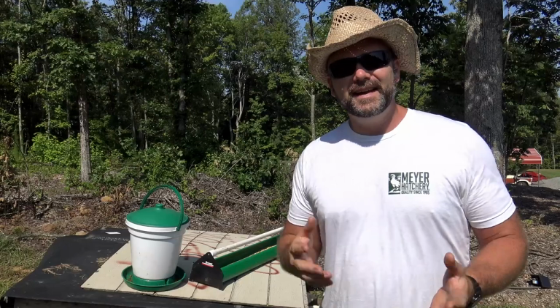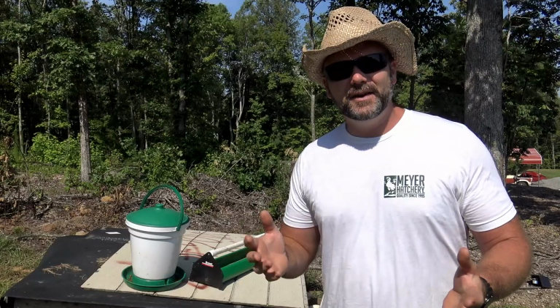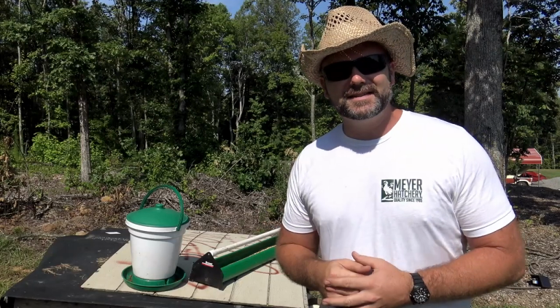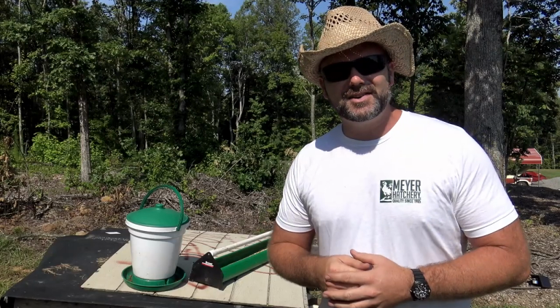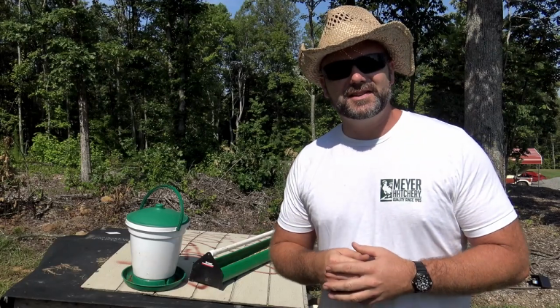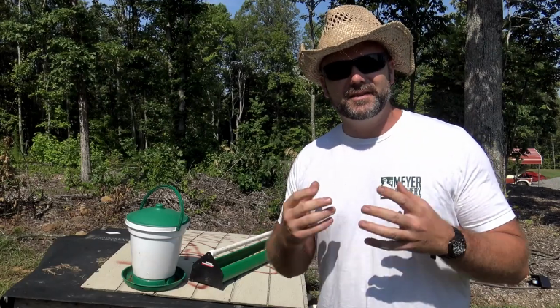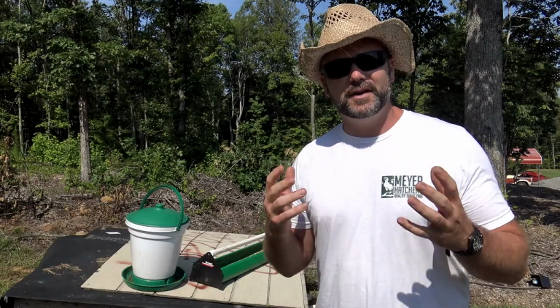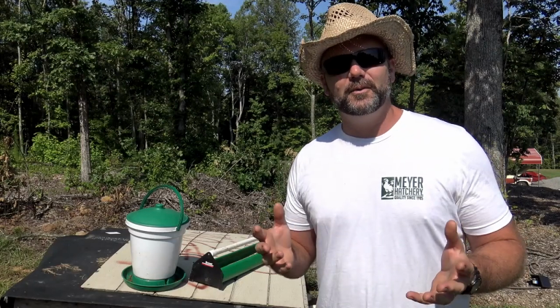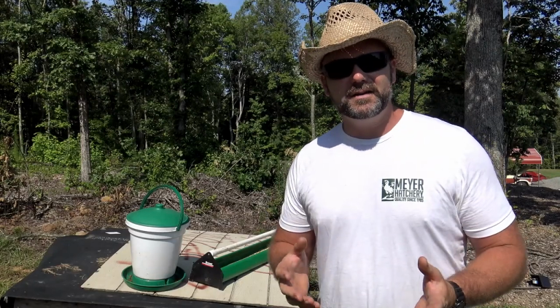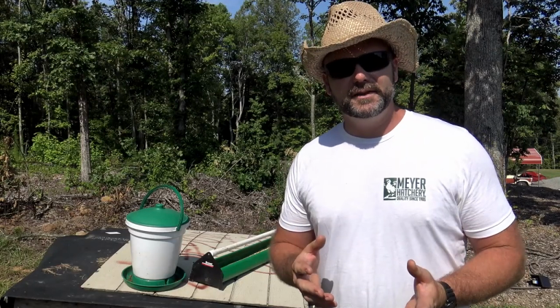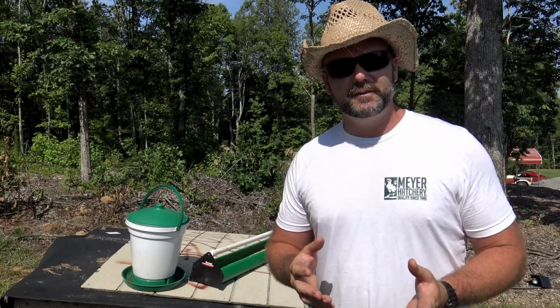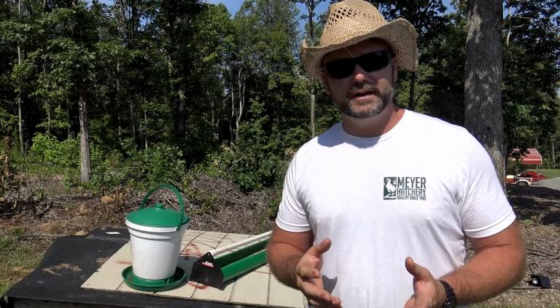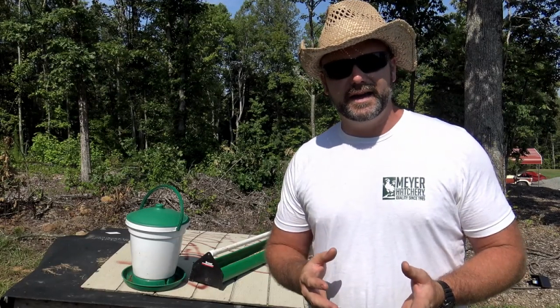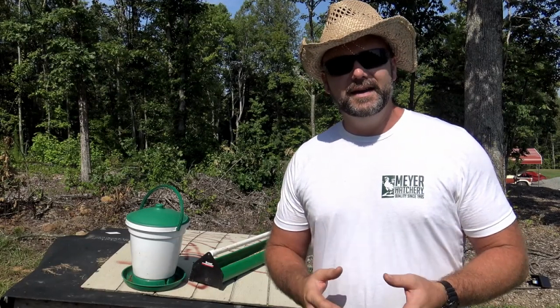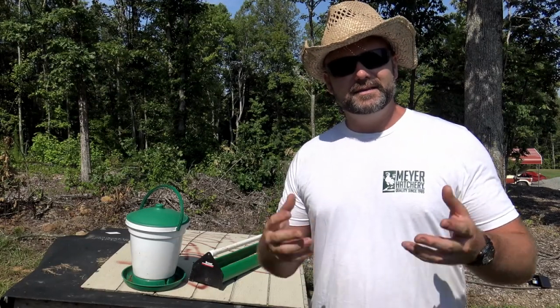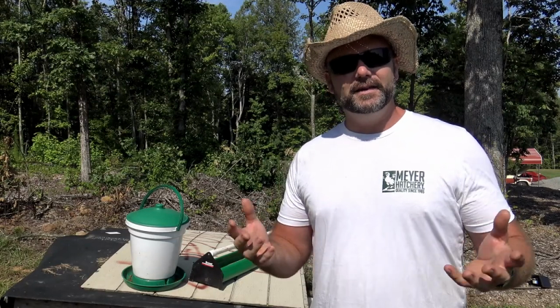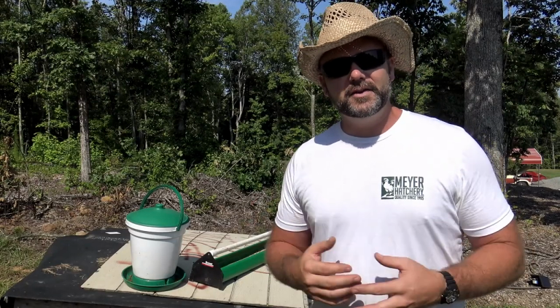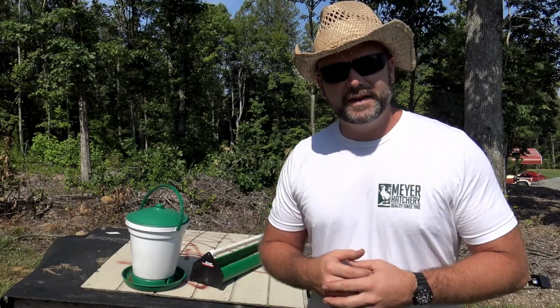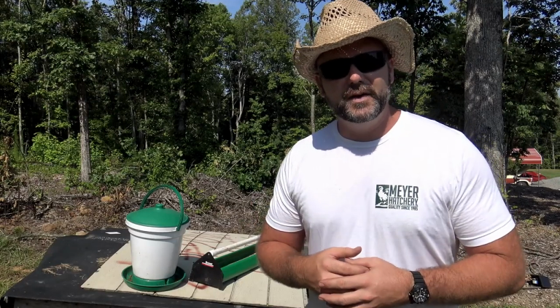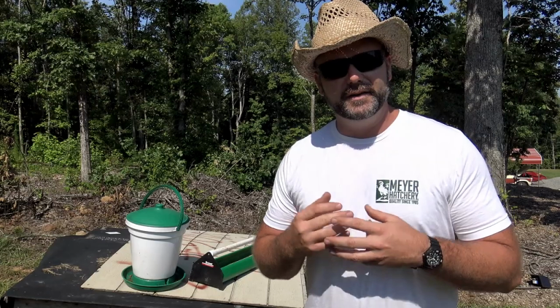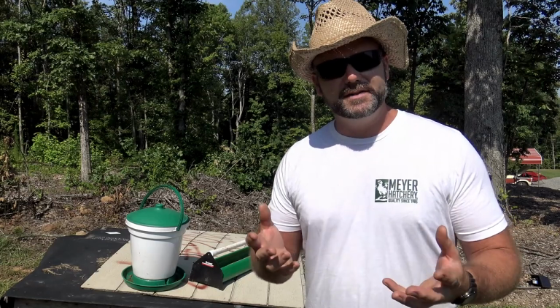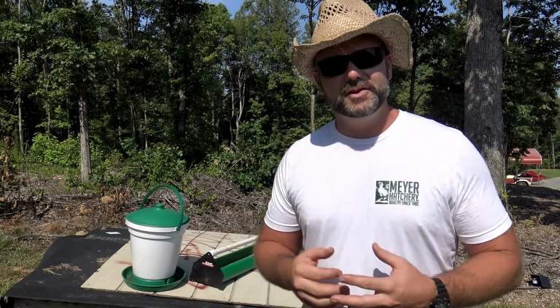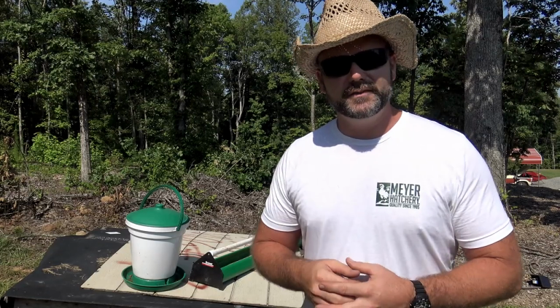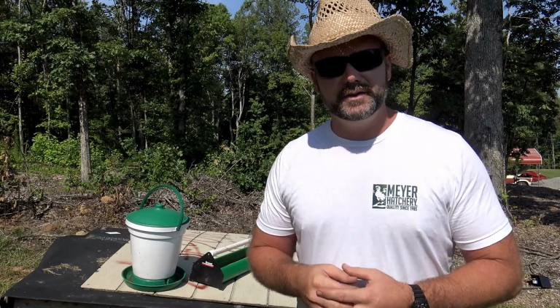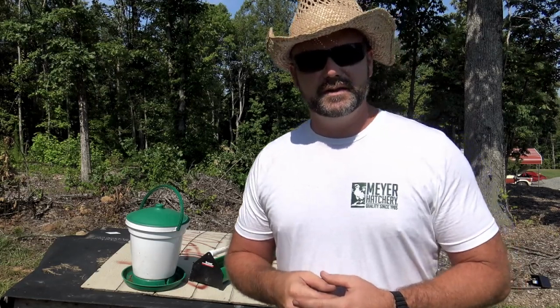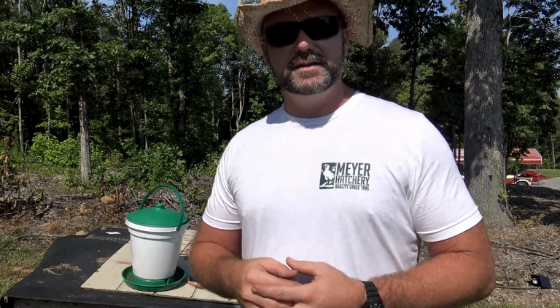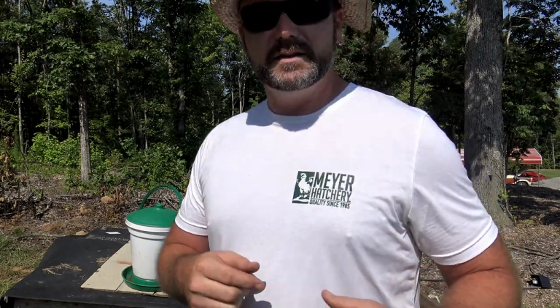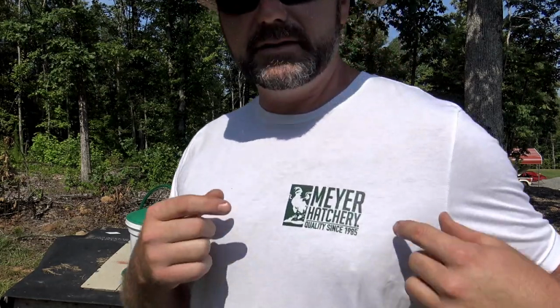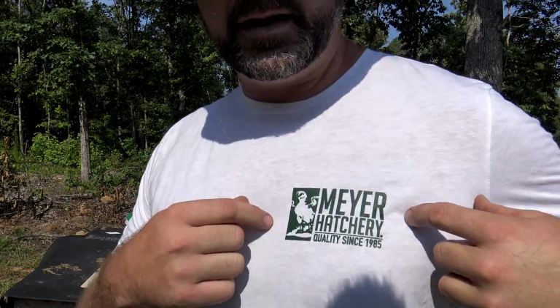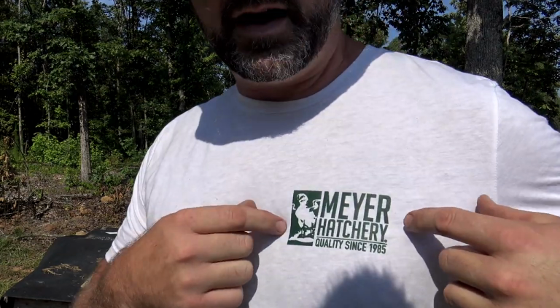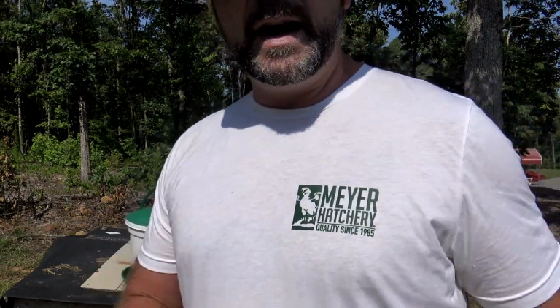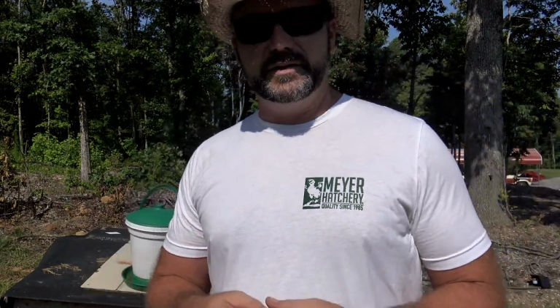Hey folks, this is Josh, Stony Ridge Farmer. Welcome to the farm vlog today. This will be another video in the Raising Chickens video series sponsored by Meyer Hatchery.